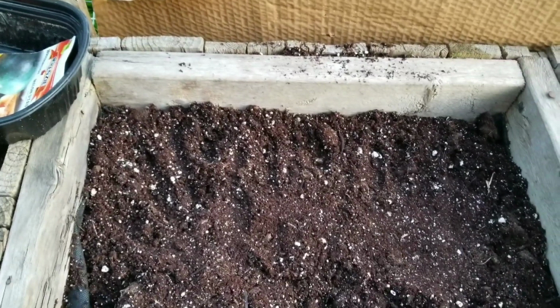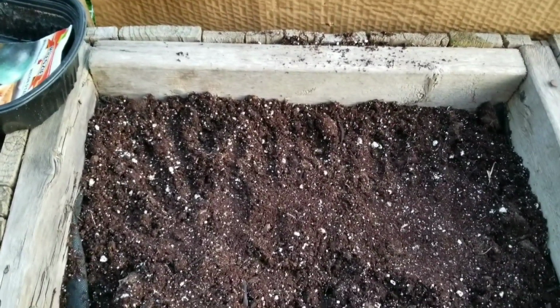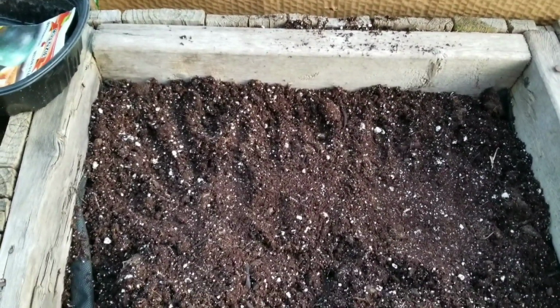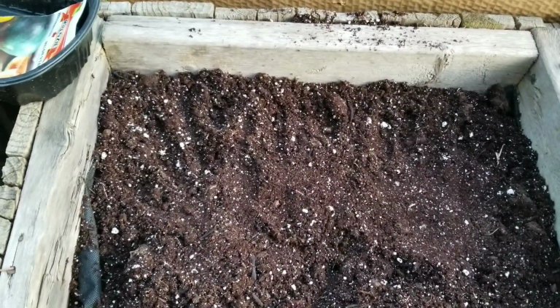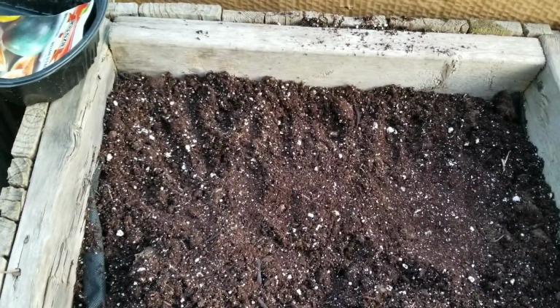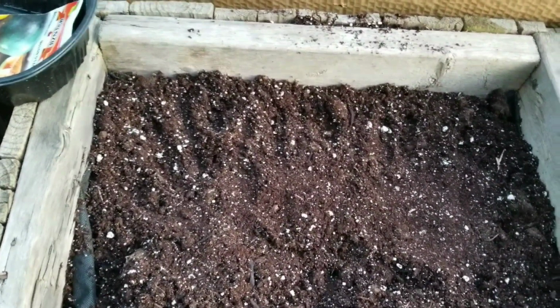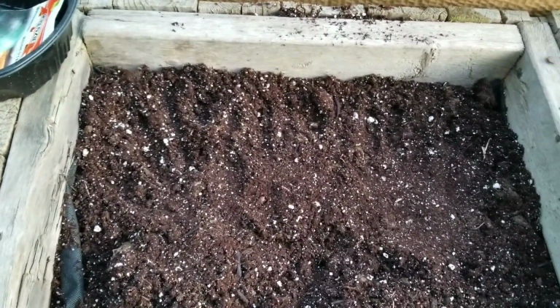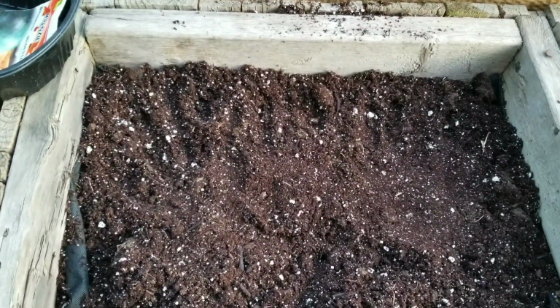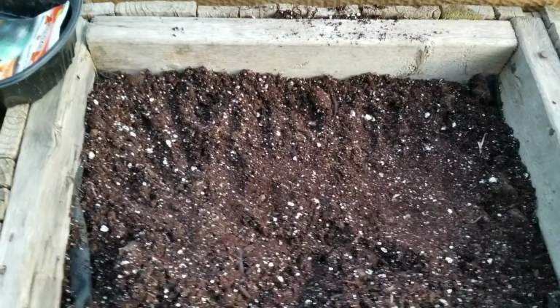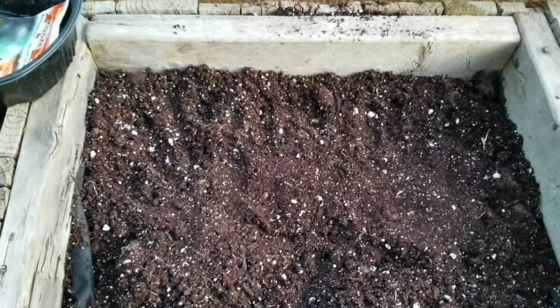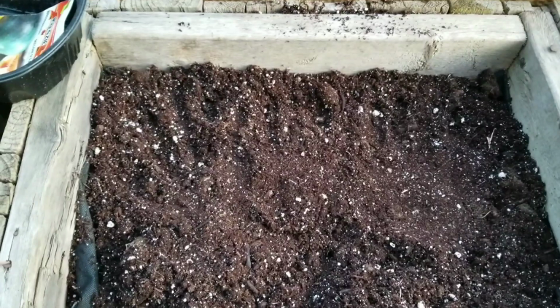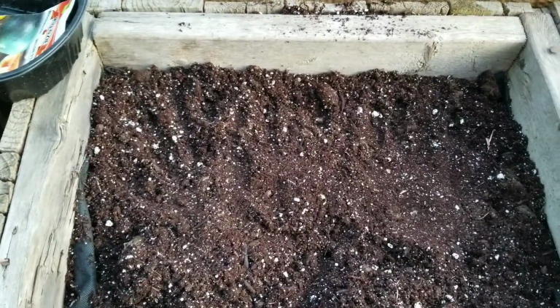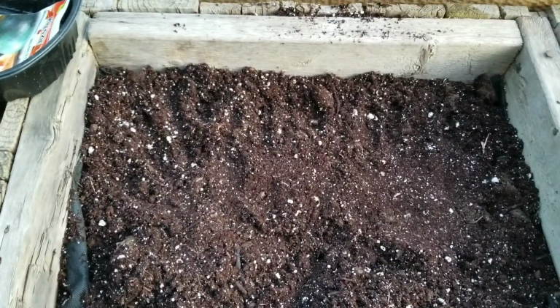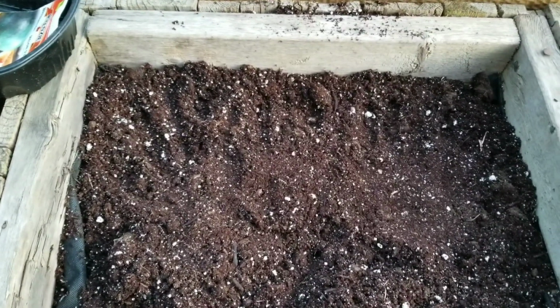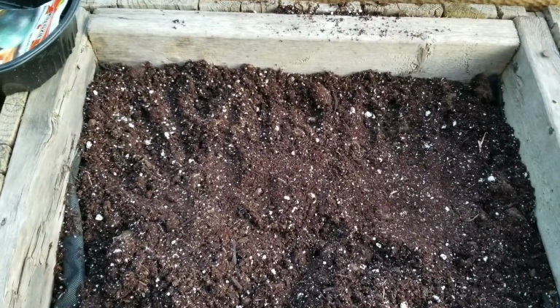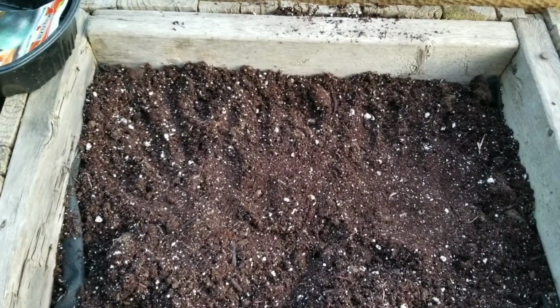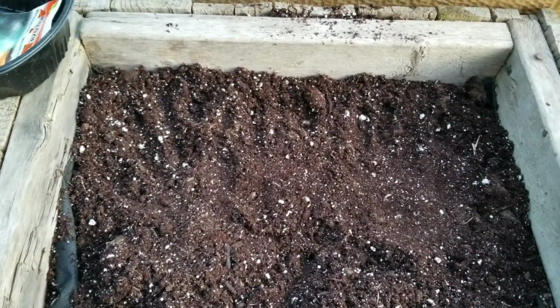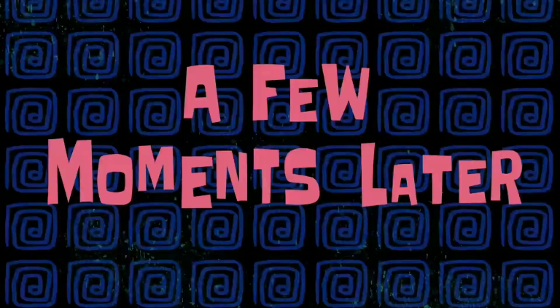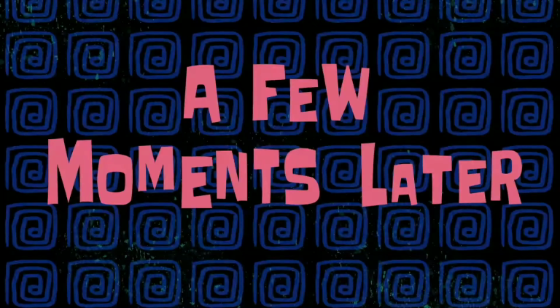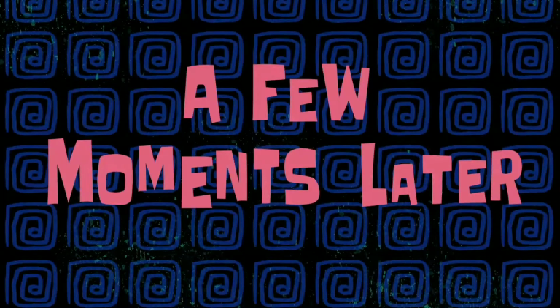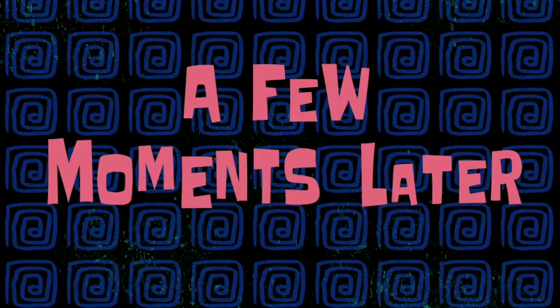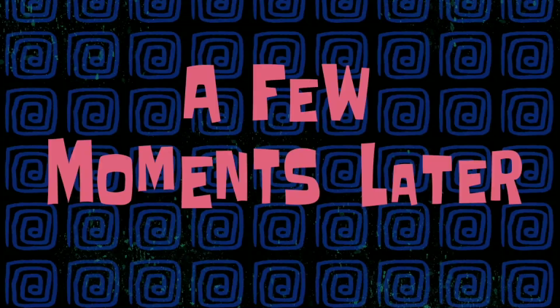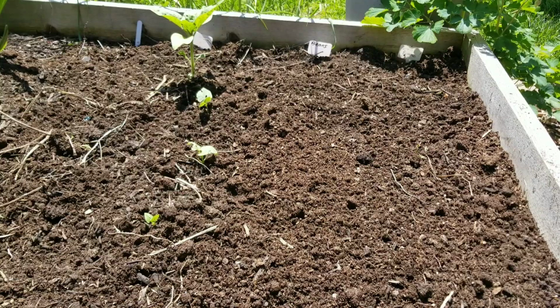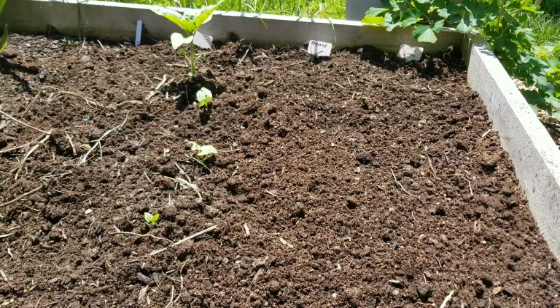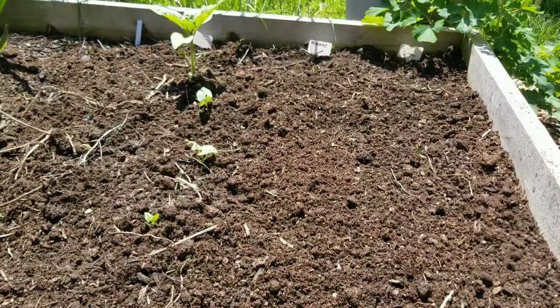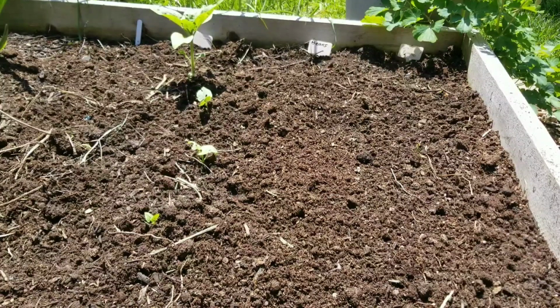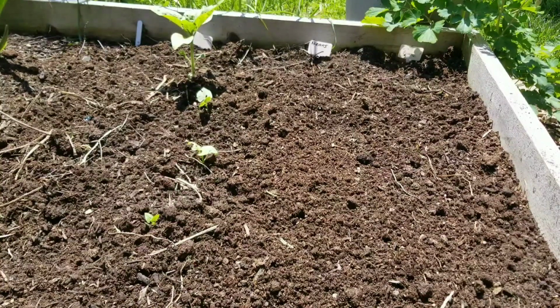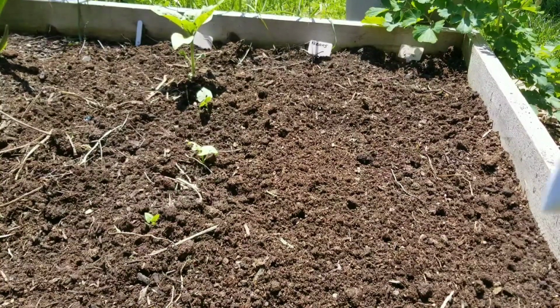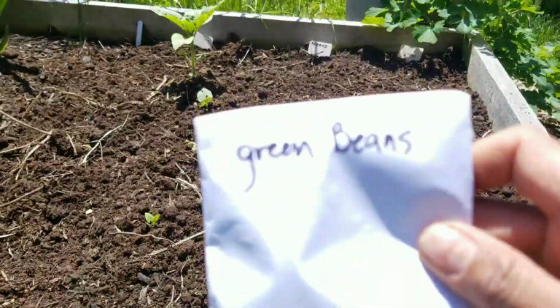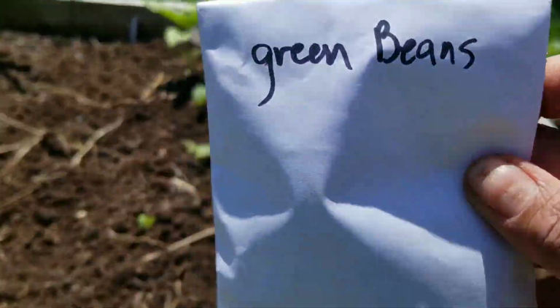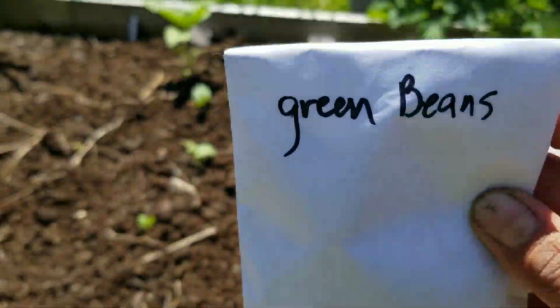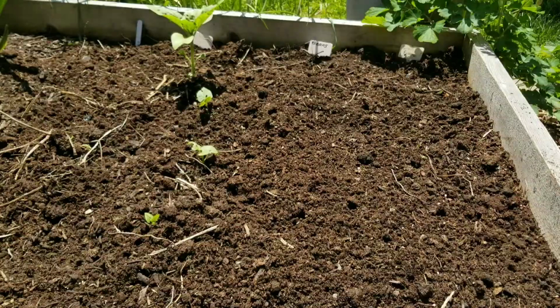I've never tried this planting before — wish me luck, guys! A few moments later... I'm also planting direct: my beans.